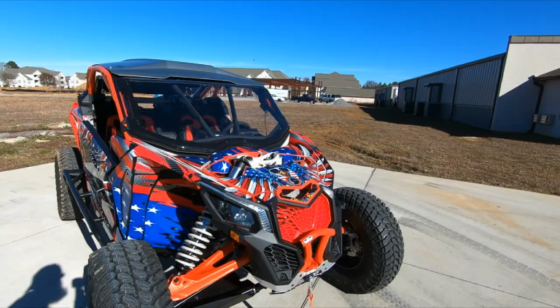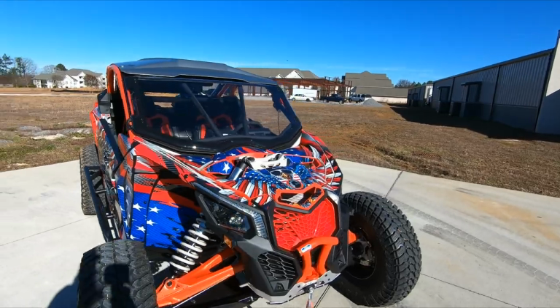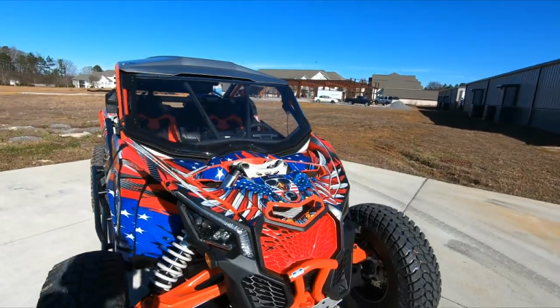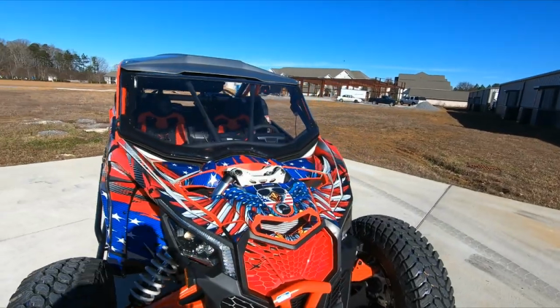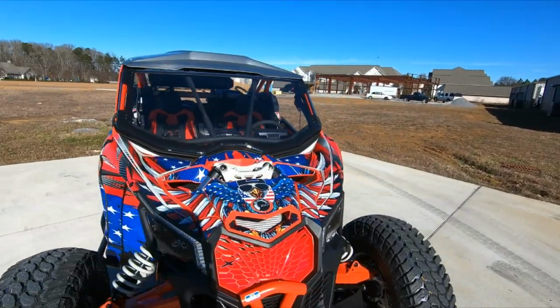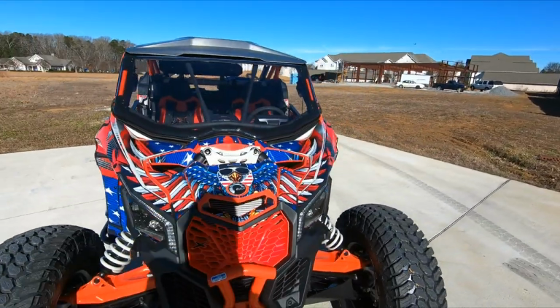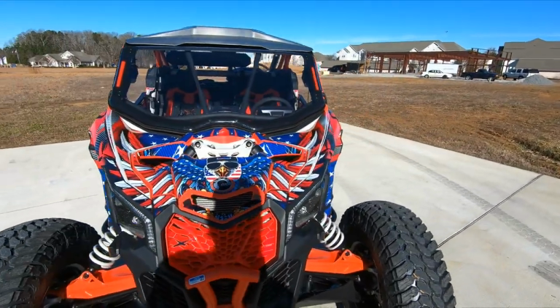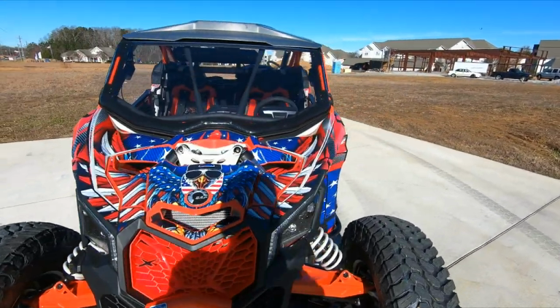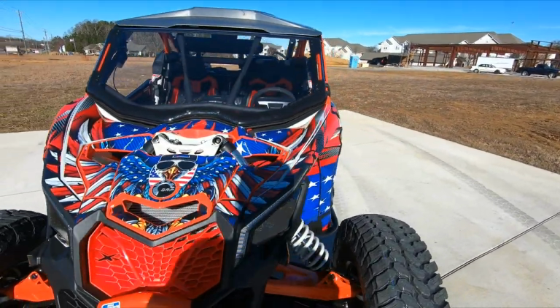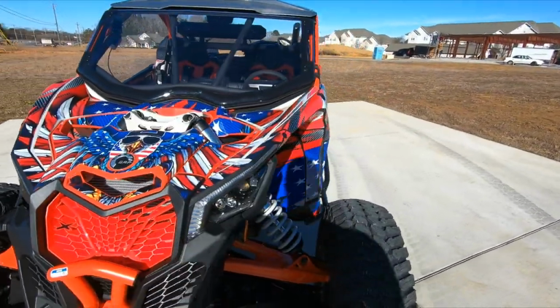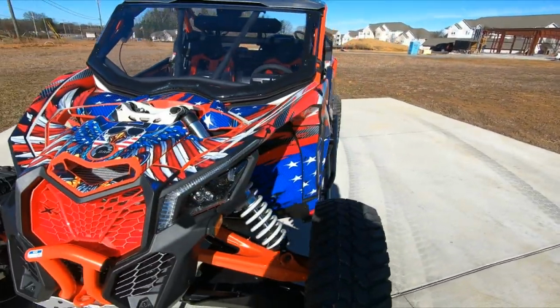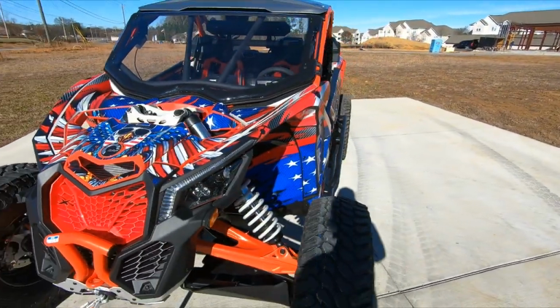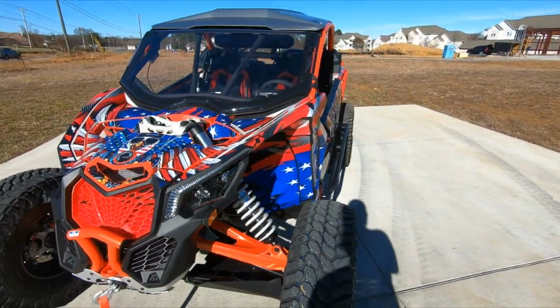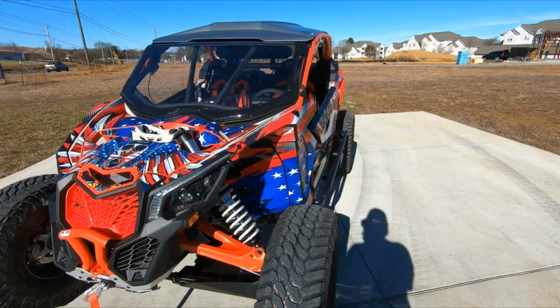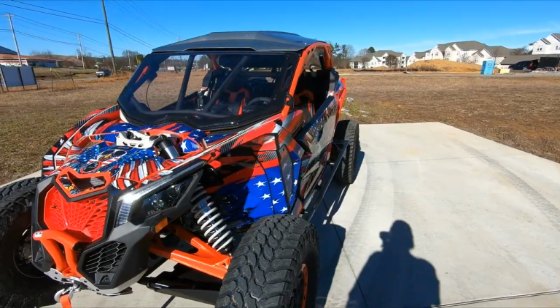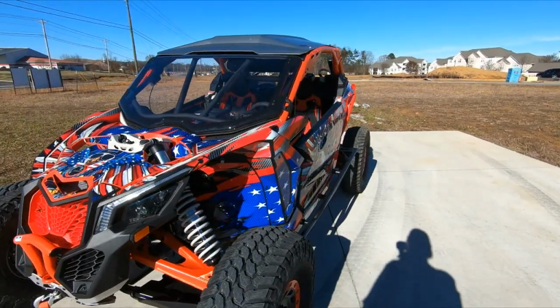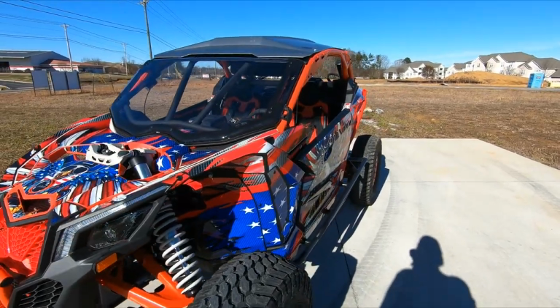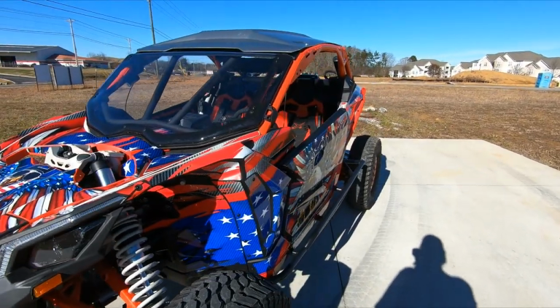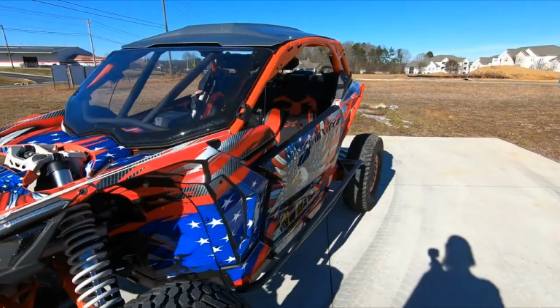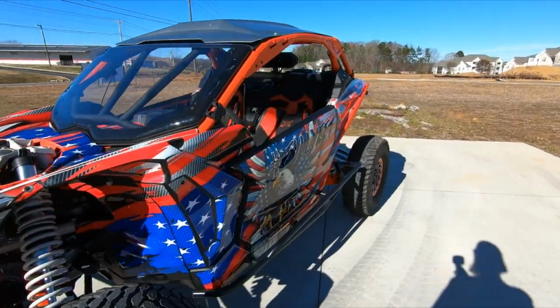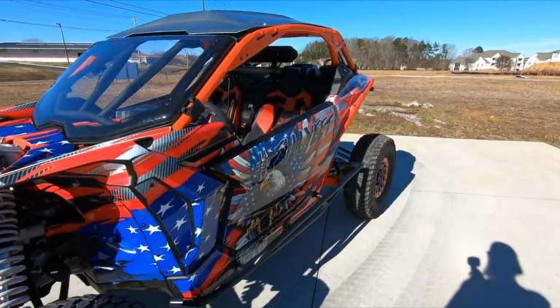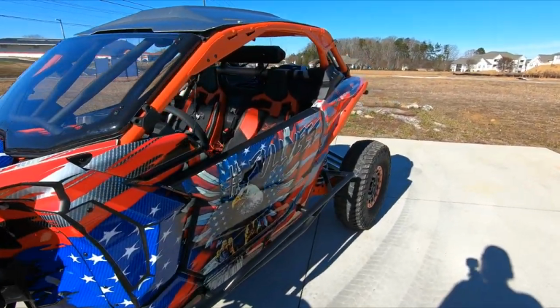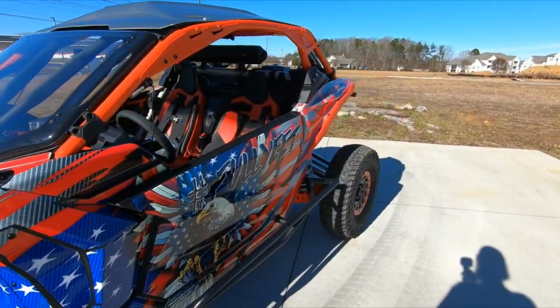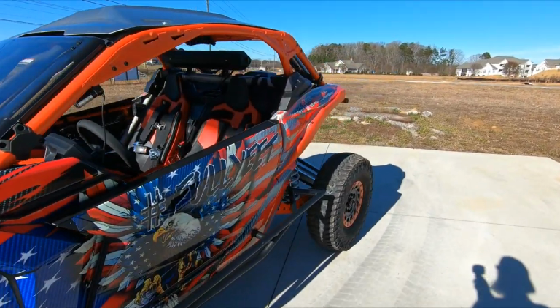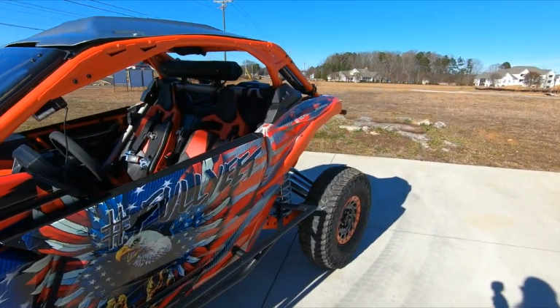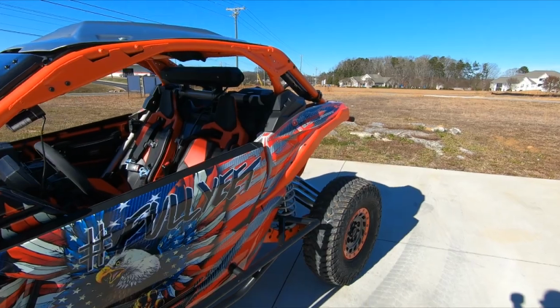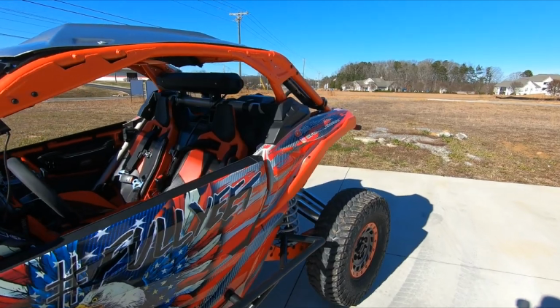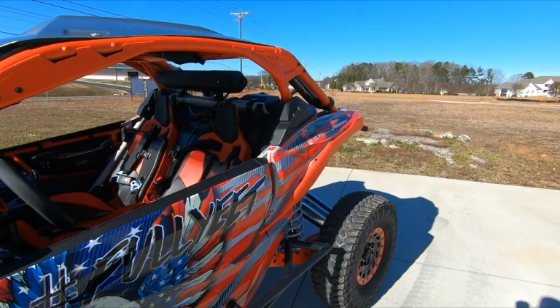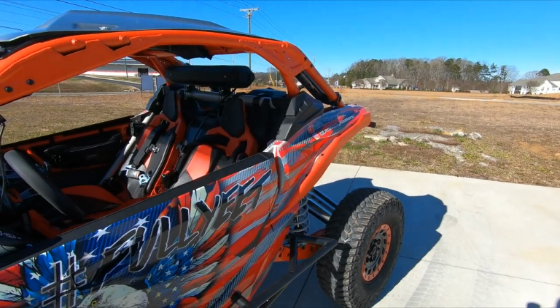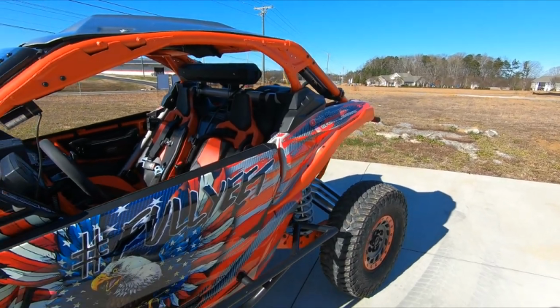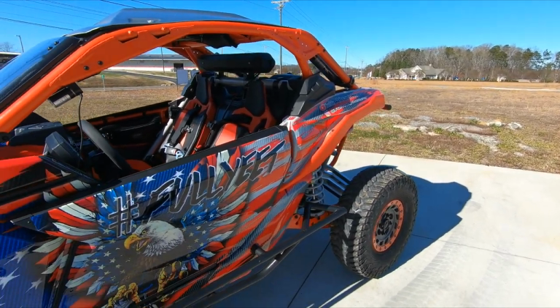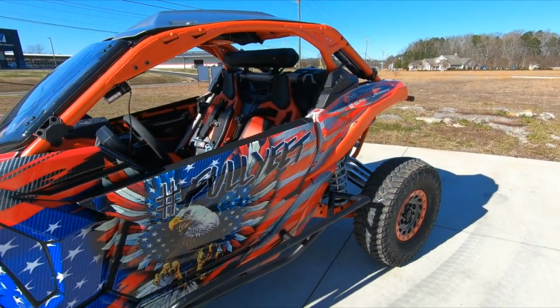Not really much more that I can talk about and tell you — I just want to show you. Build update number two. Number three will be coming soon. Try to get everything knocked out and get this thing ripping on the trails right after Christmas.